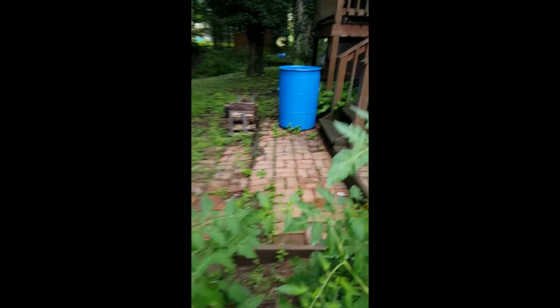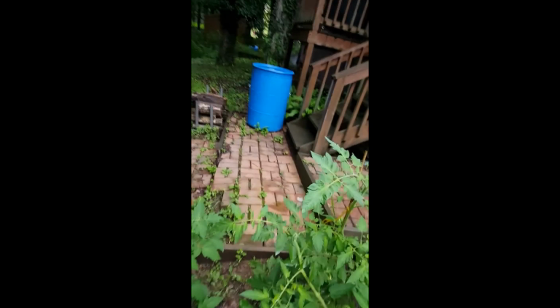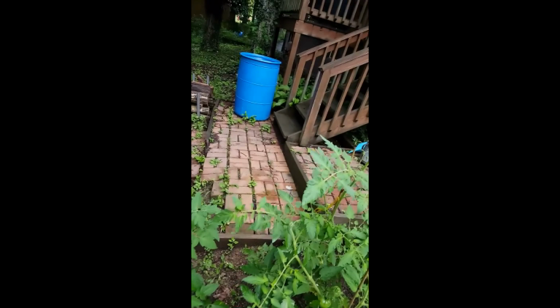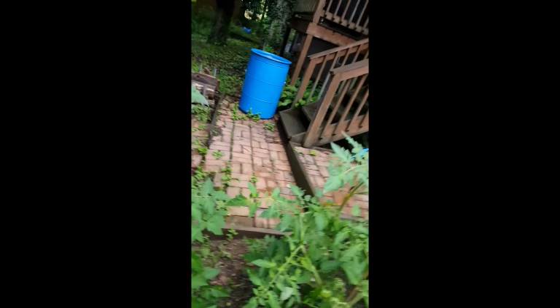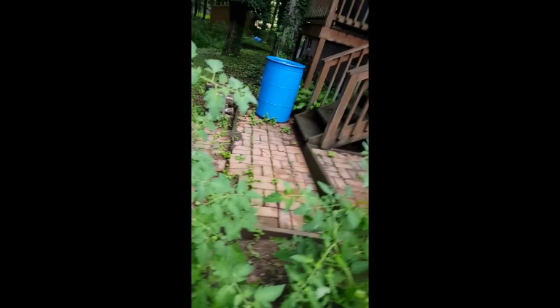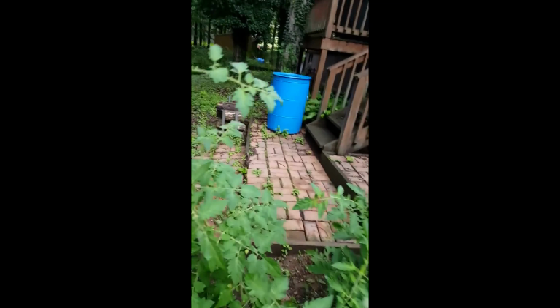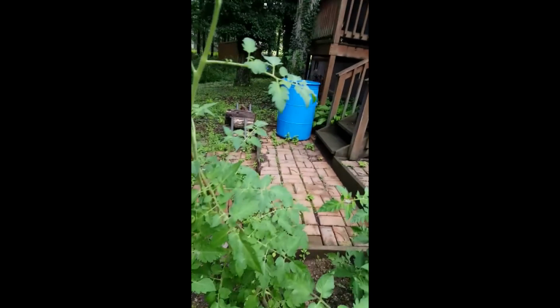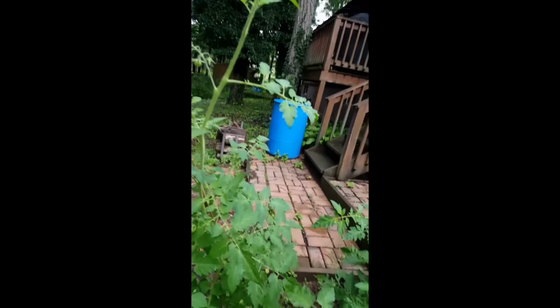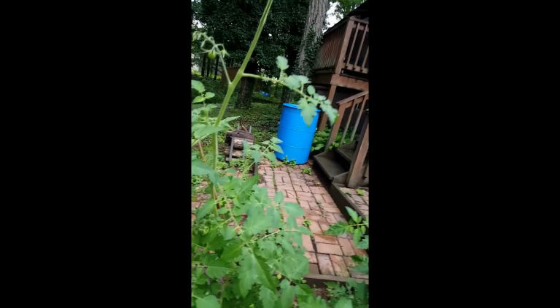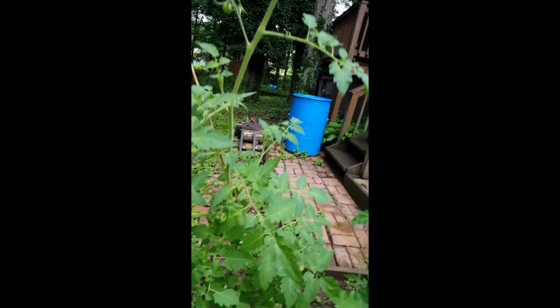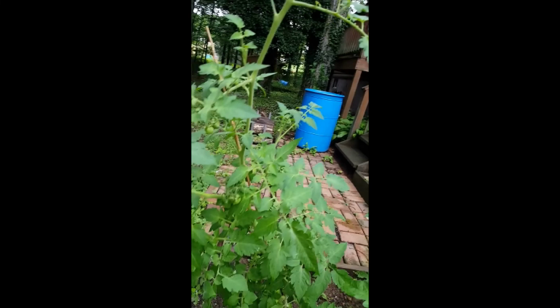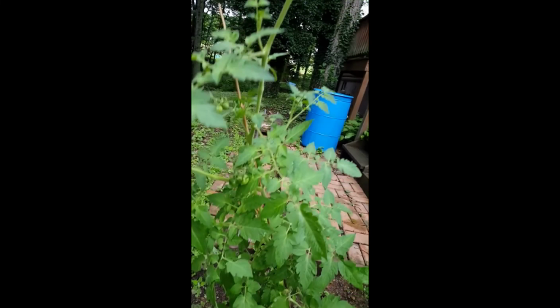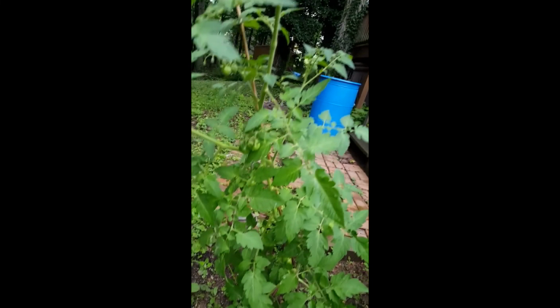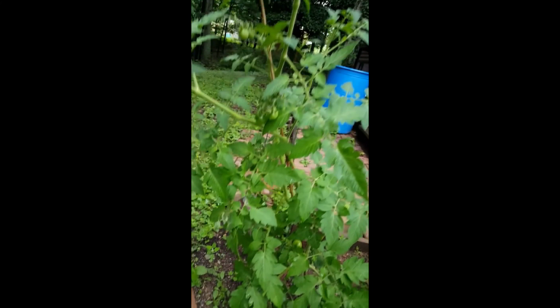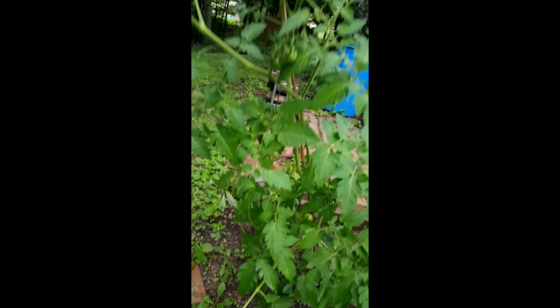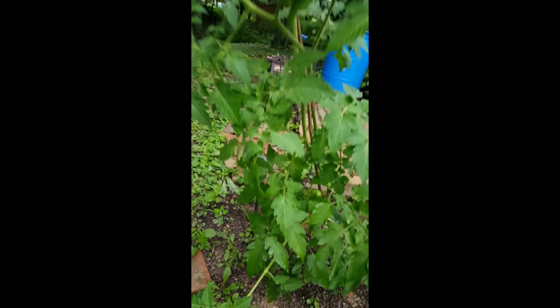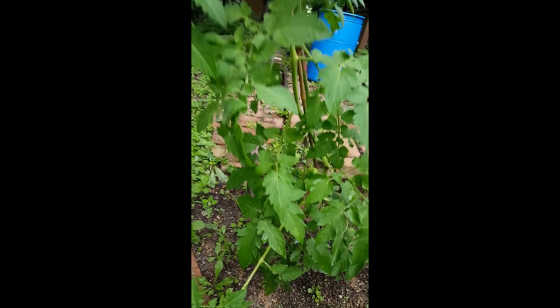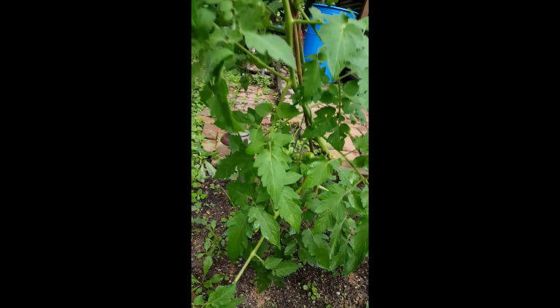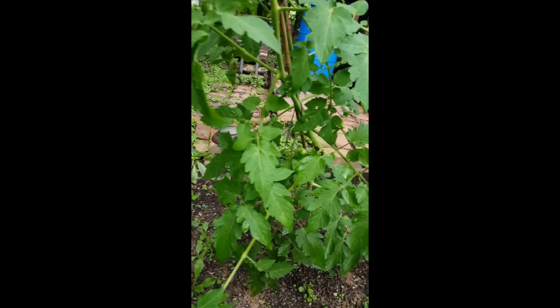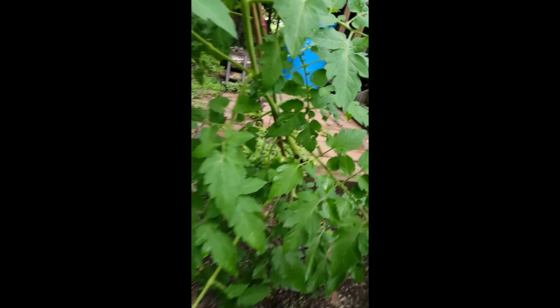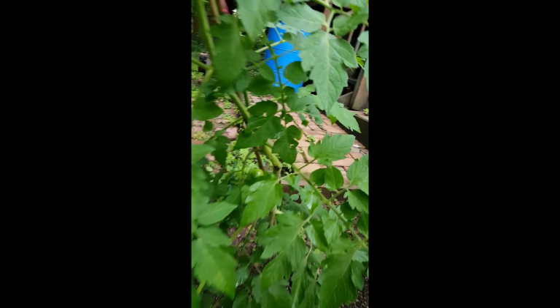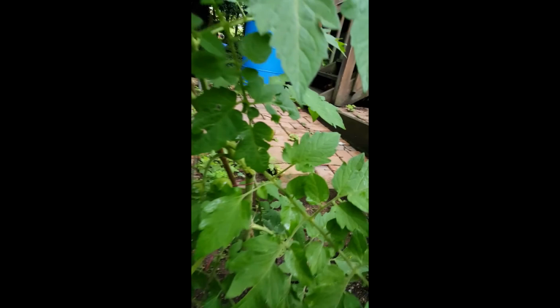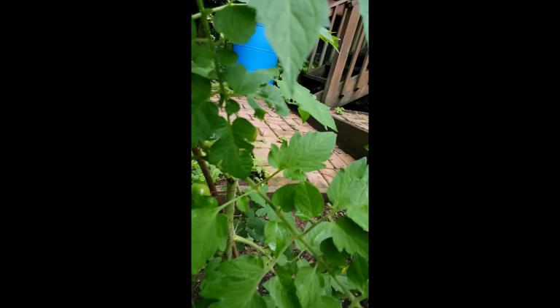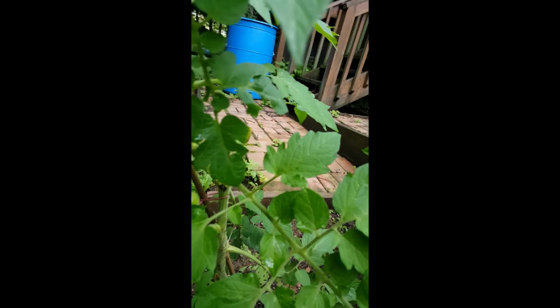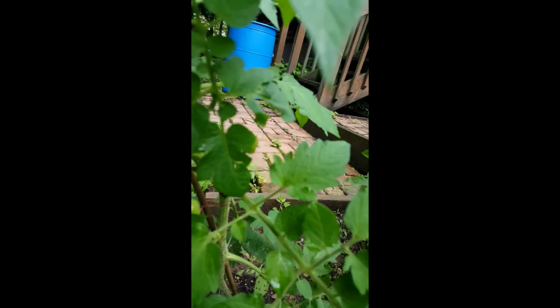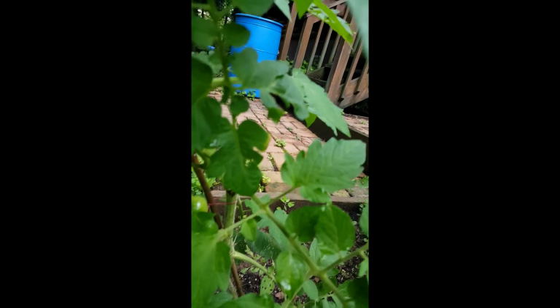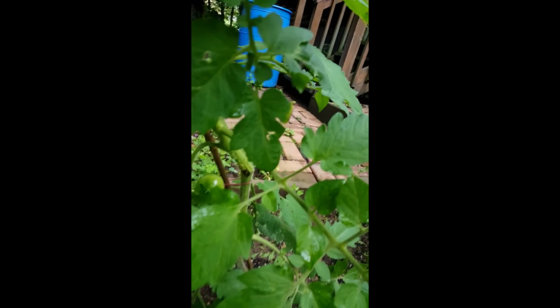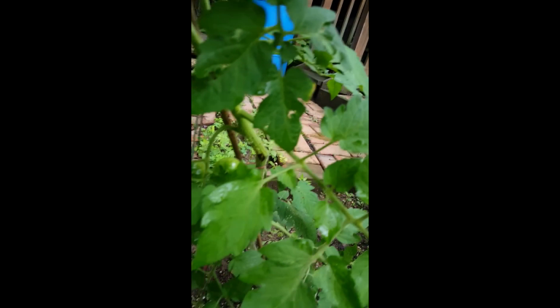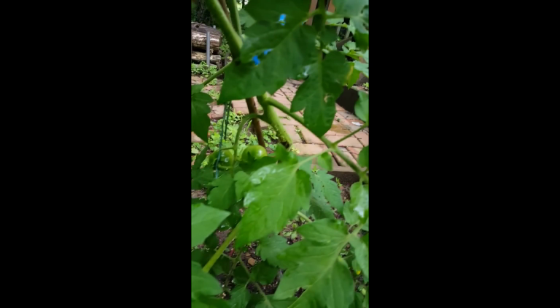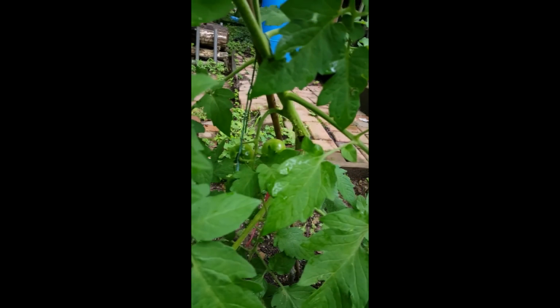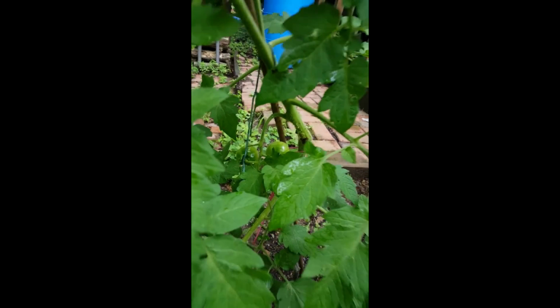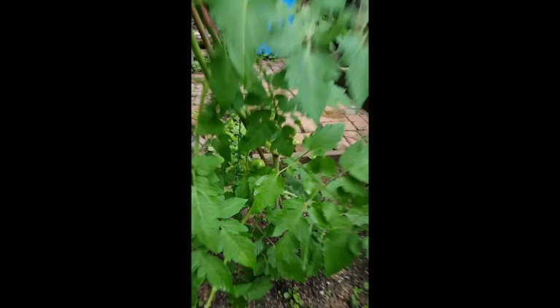And this last one over here is a cherry tomato. Some tomatoes in there.